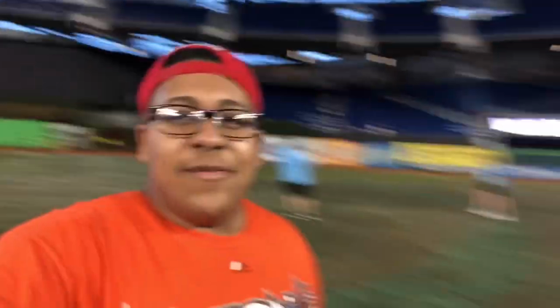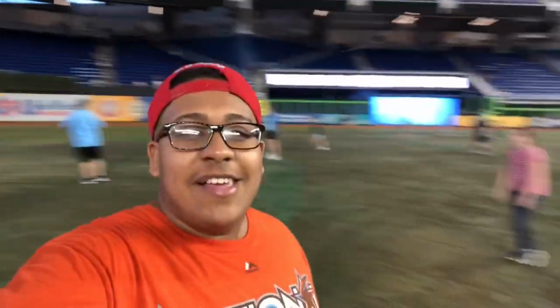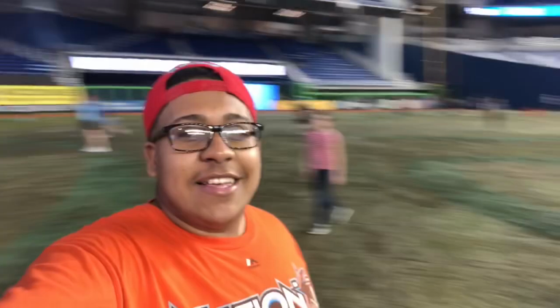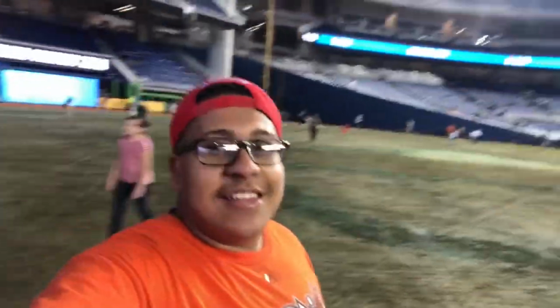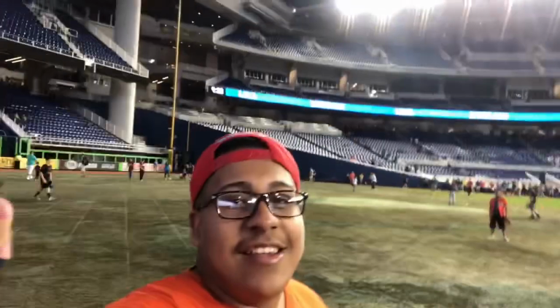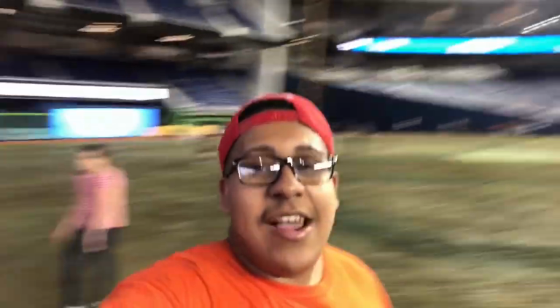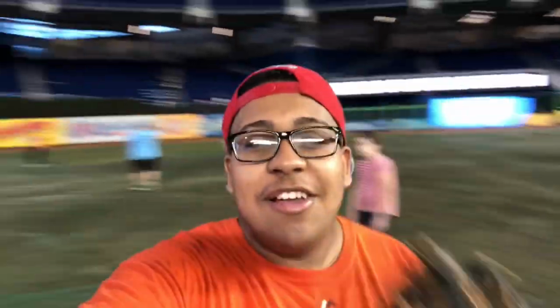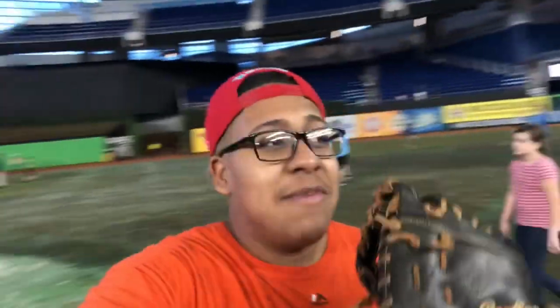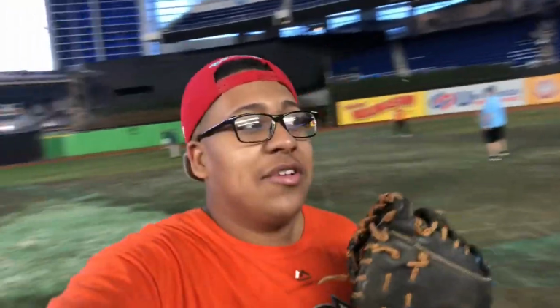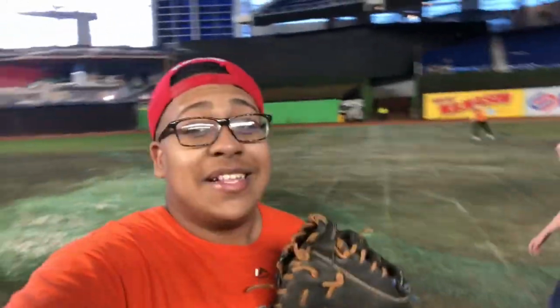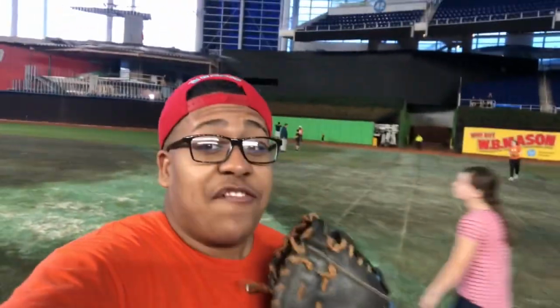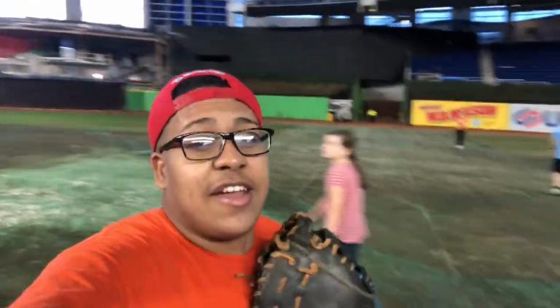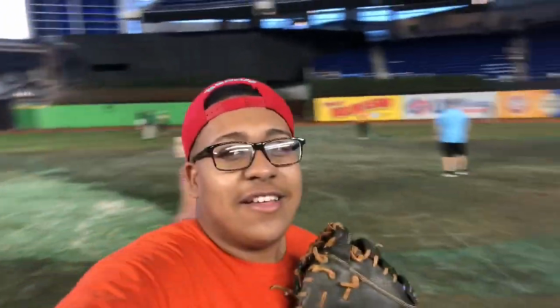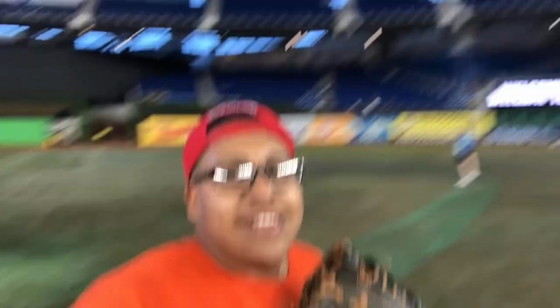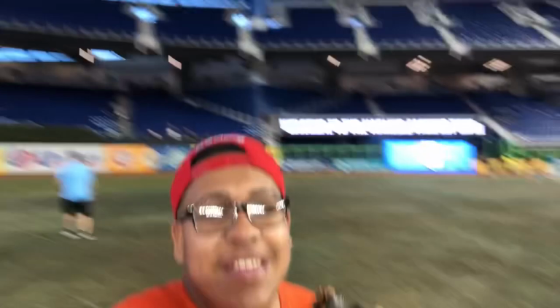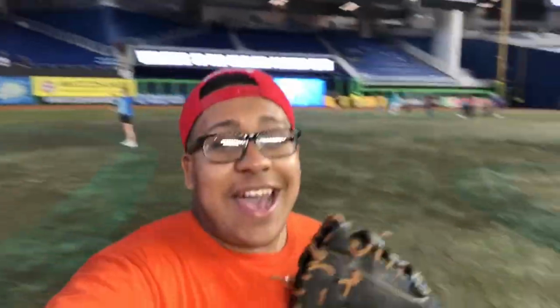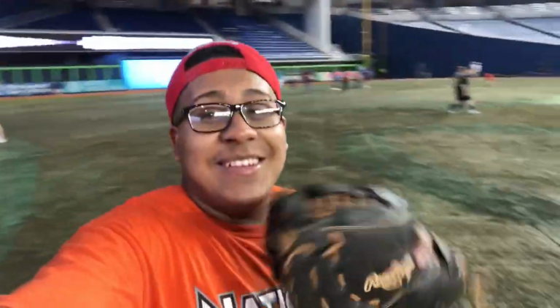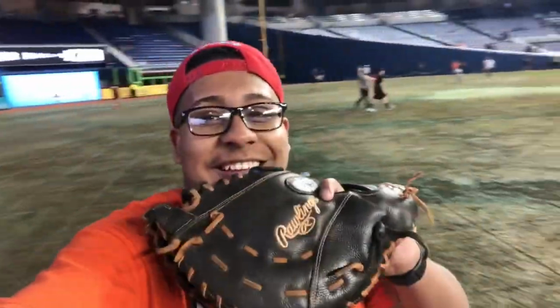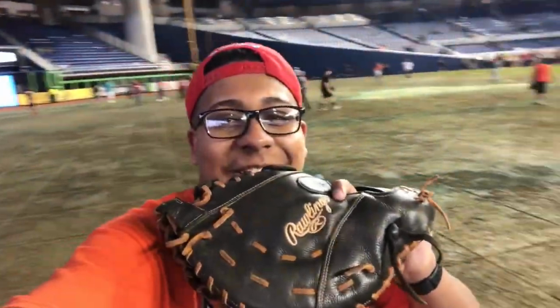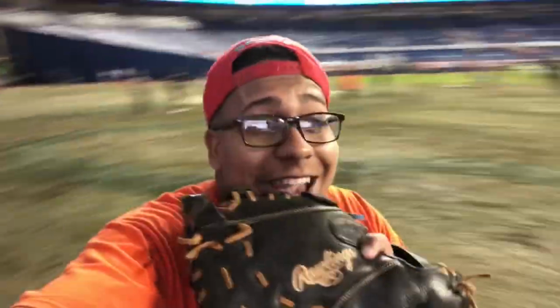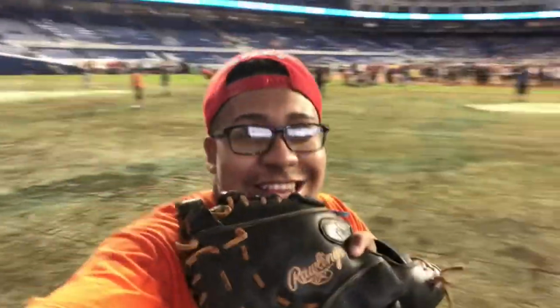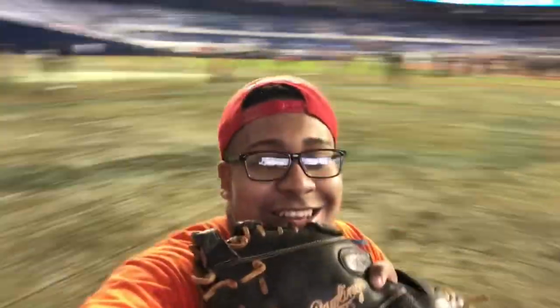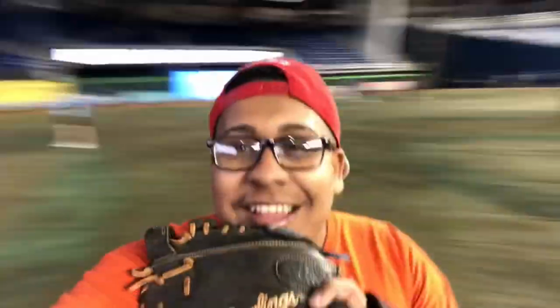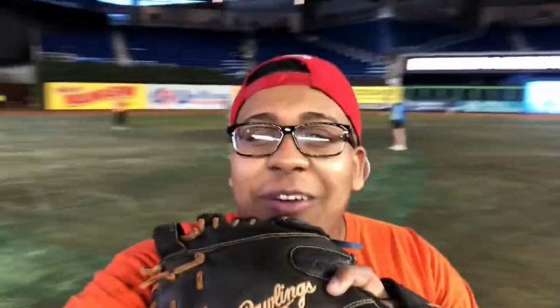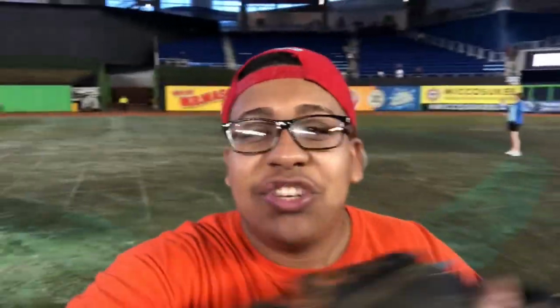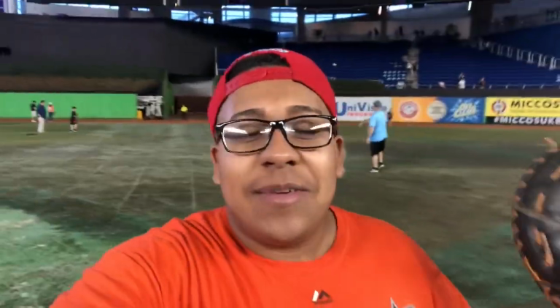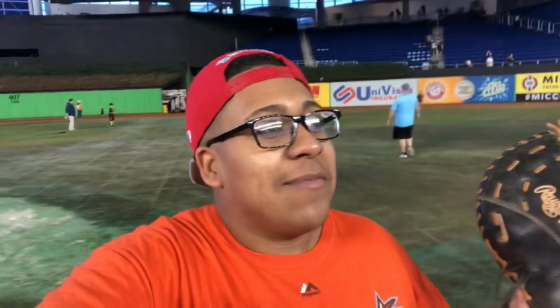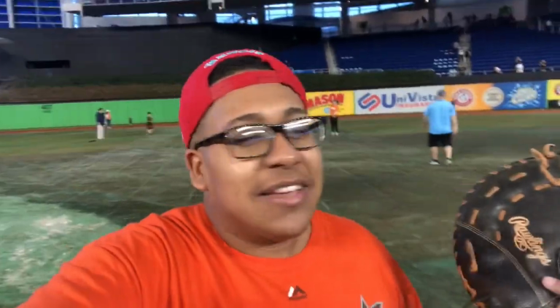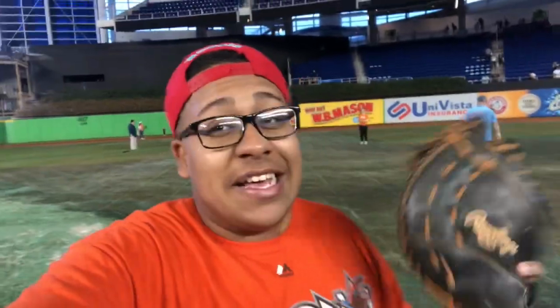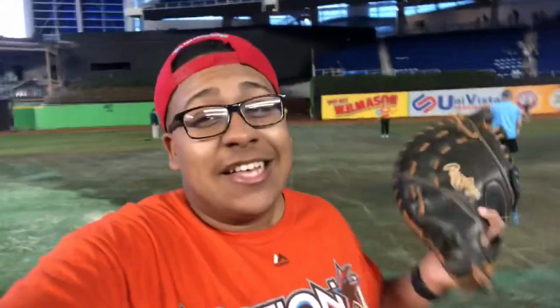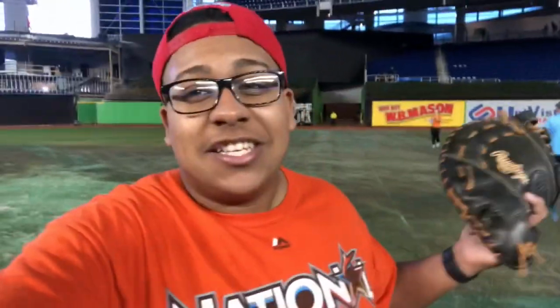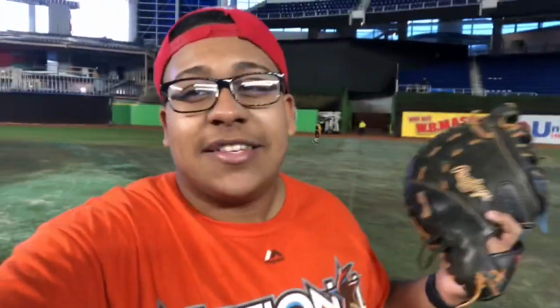I'm literally in center field right now. This is absolutely crazy — I've always wanted to be like in the middle of a stadium, and this looks crazy.